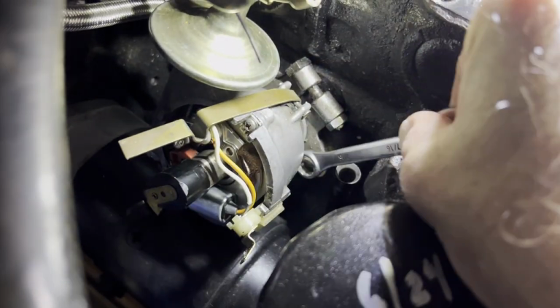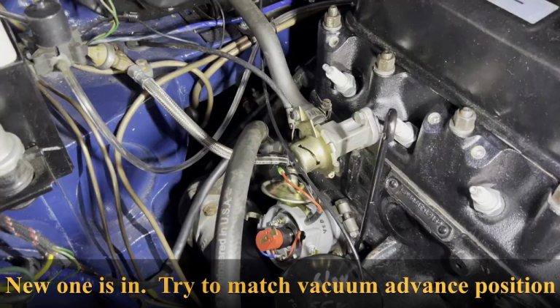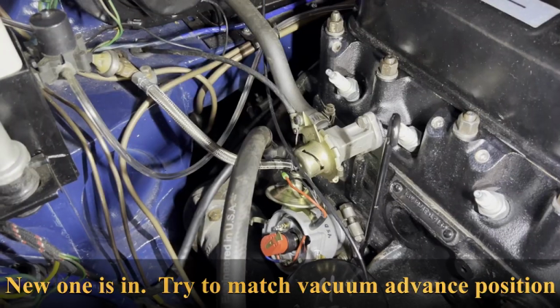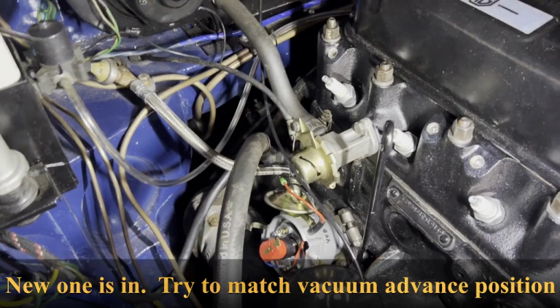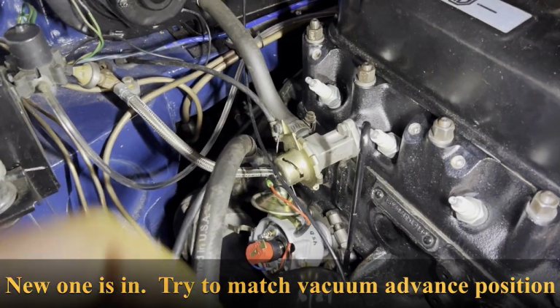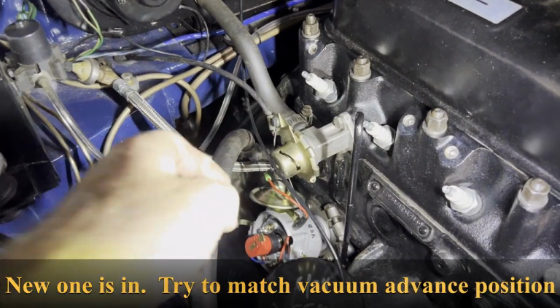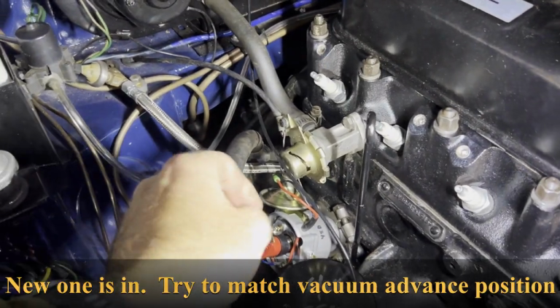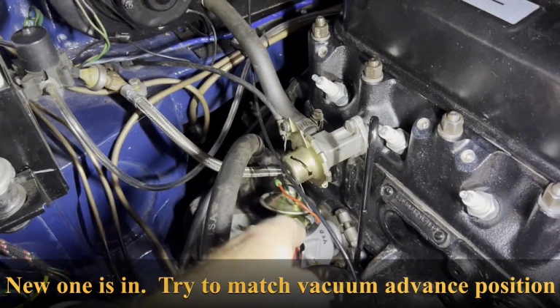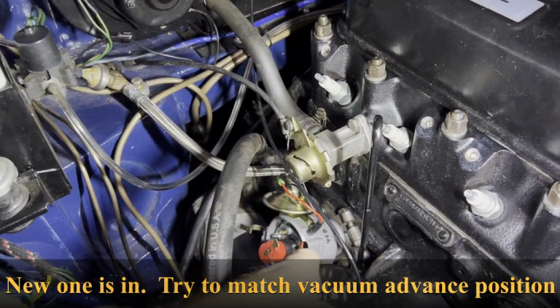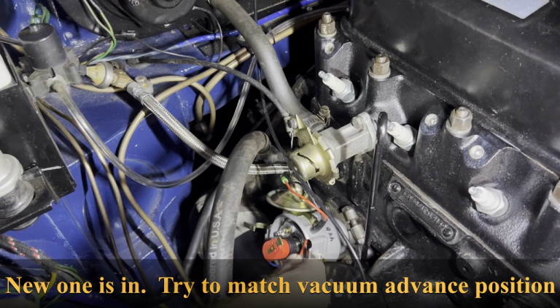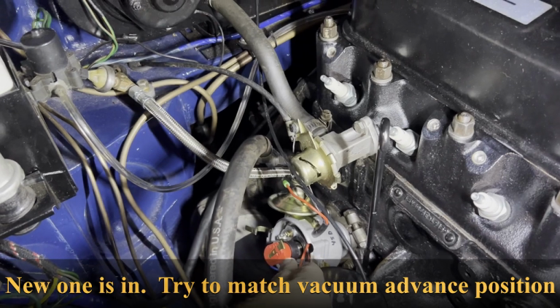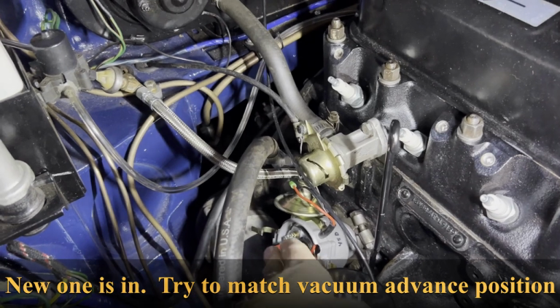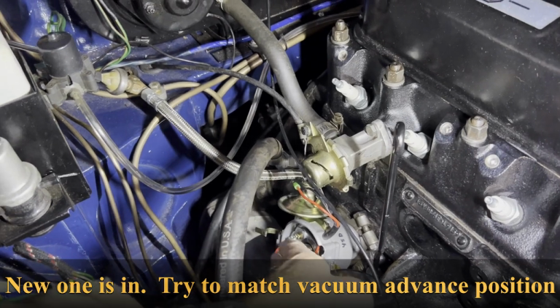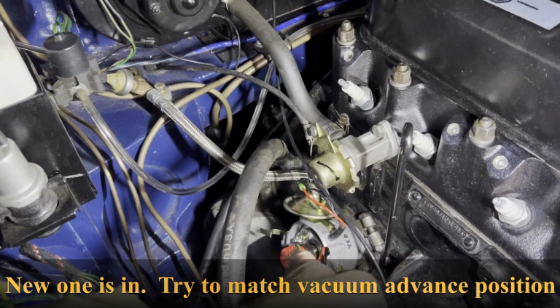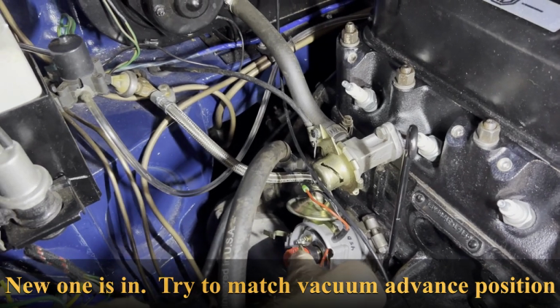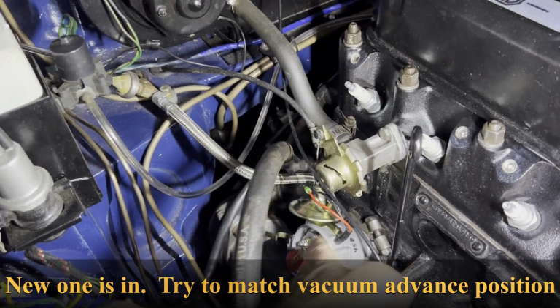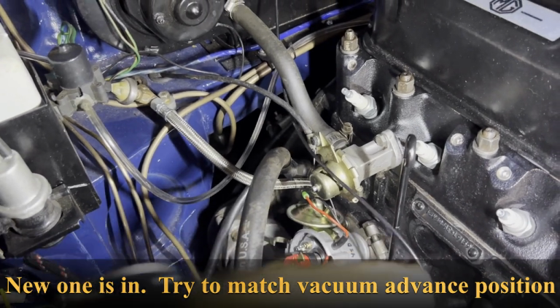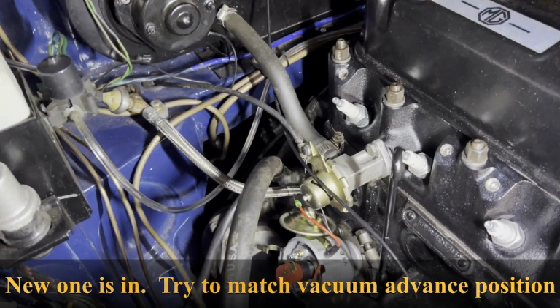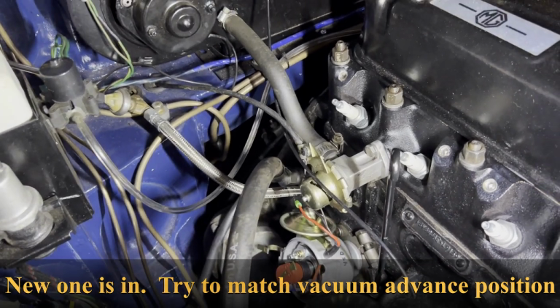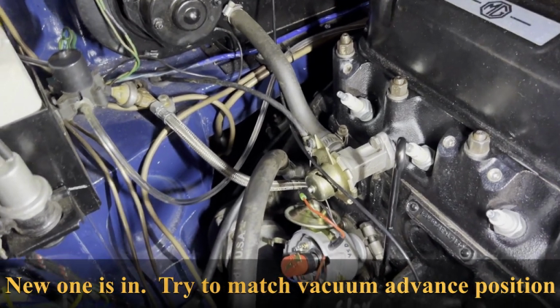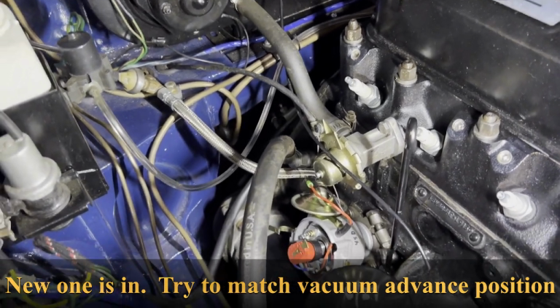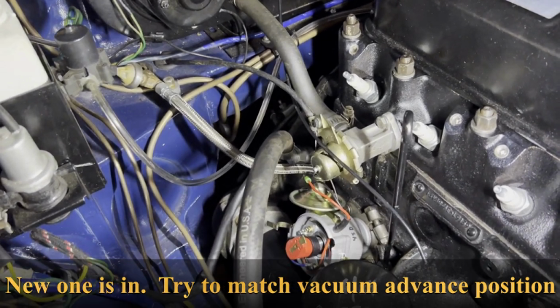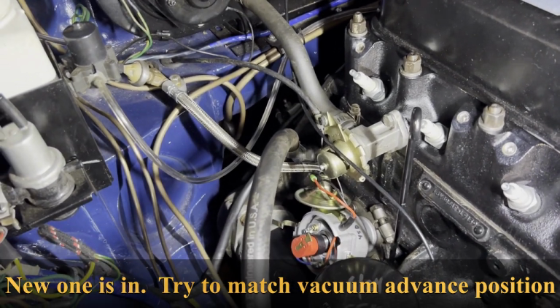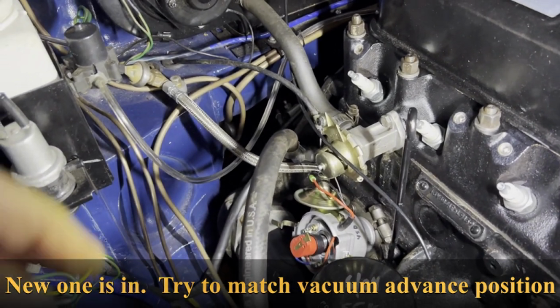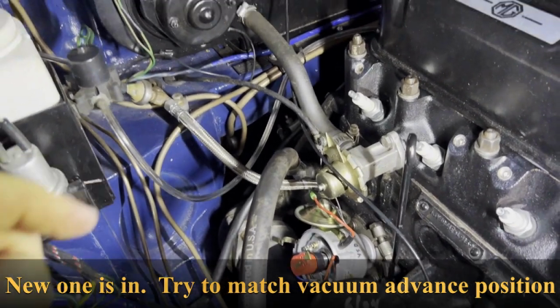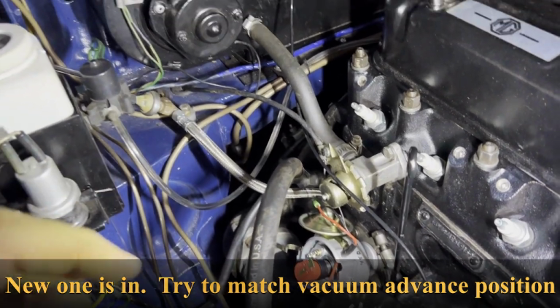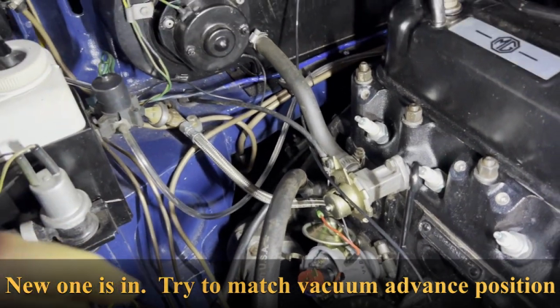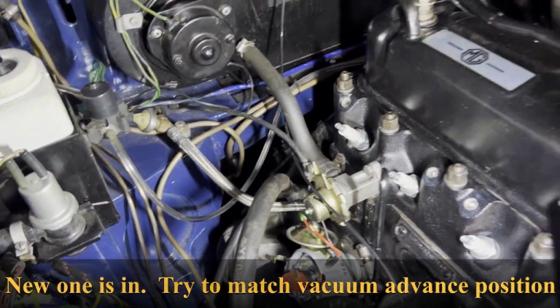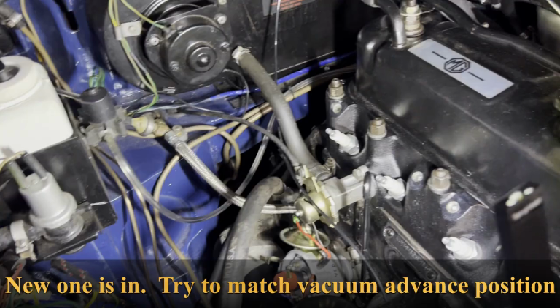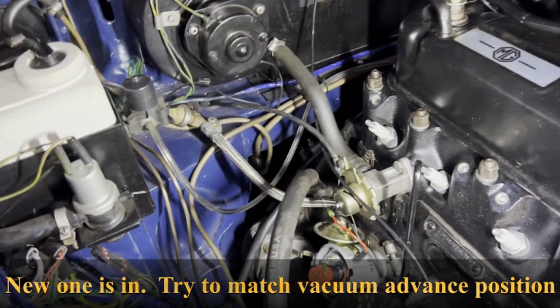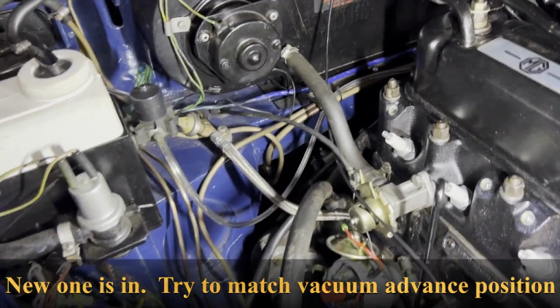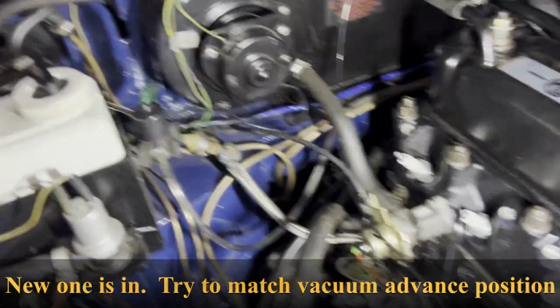Okay, this is where we're at. I put the distributor in the 1 o'clock position at top dead center.